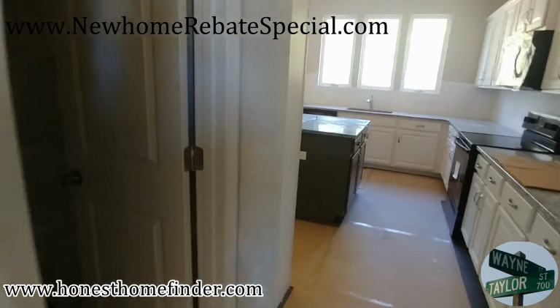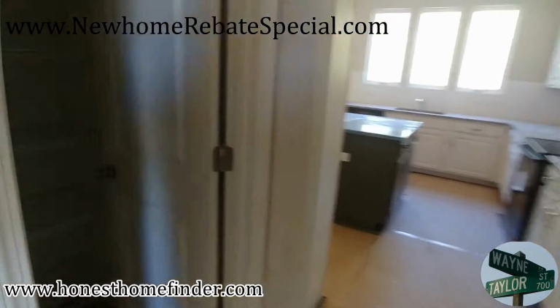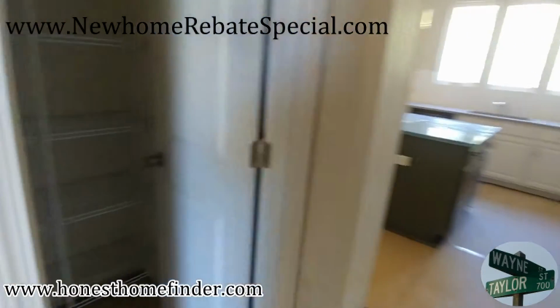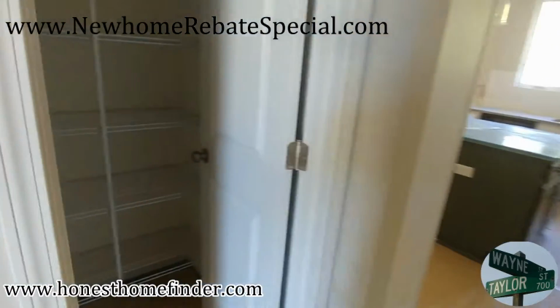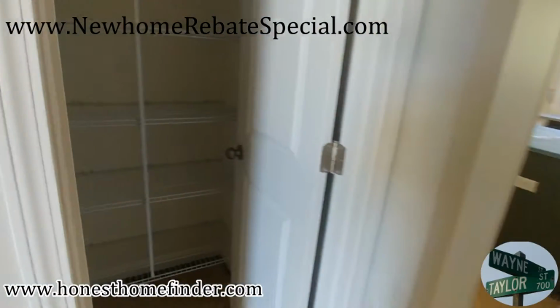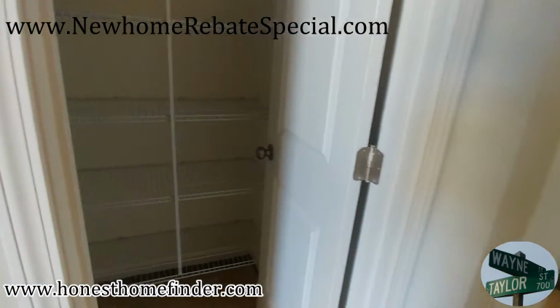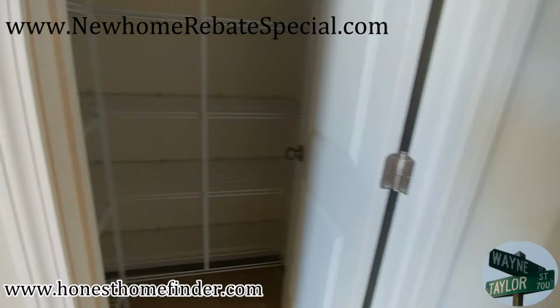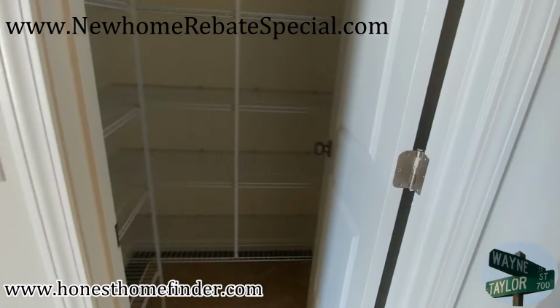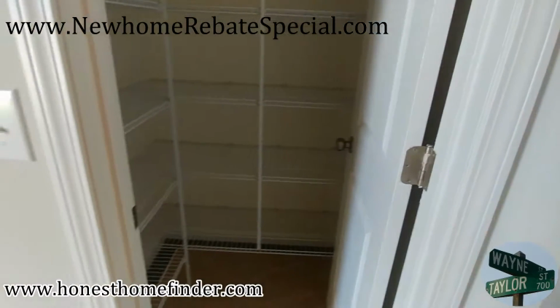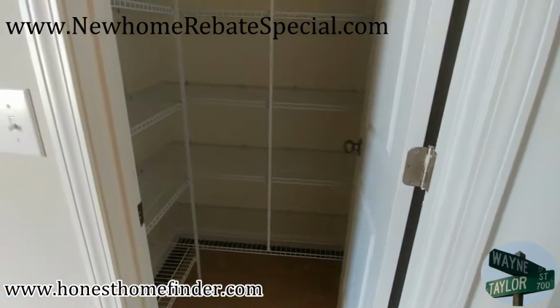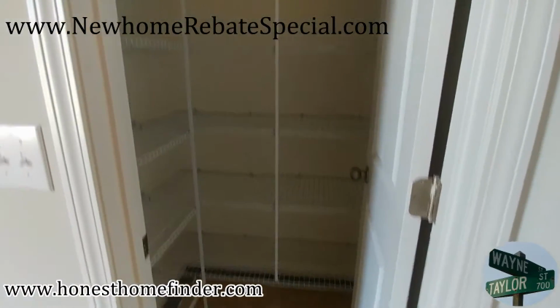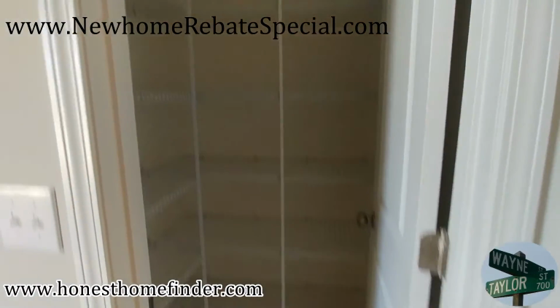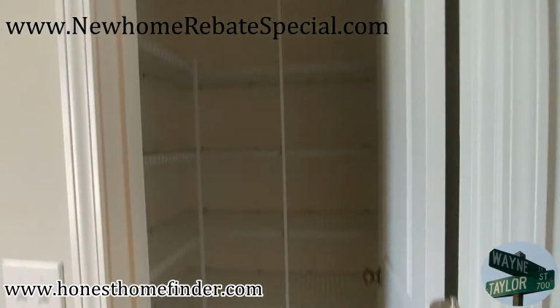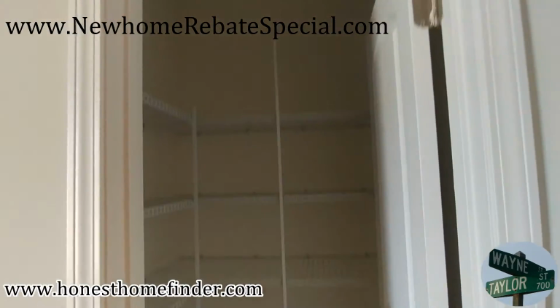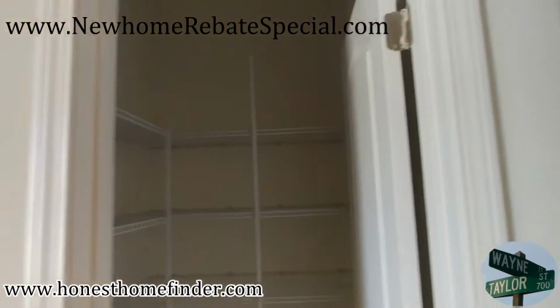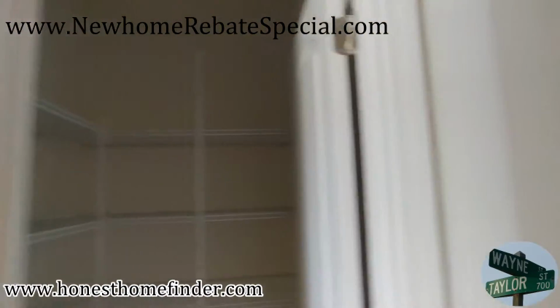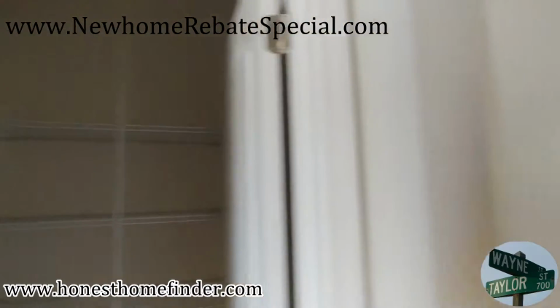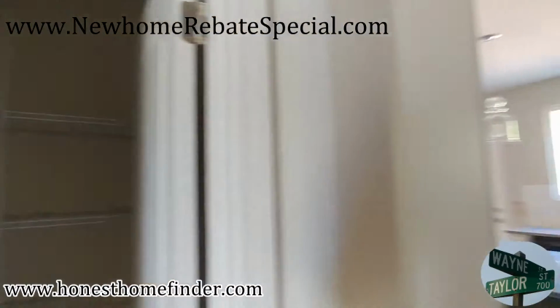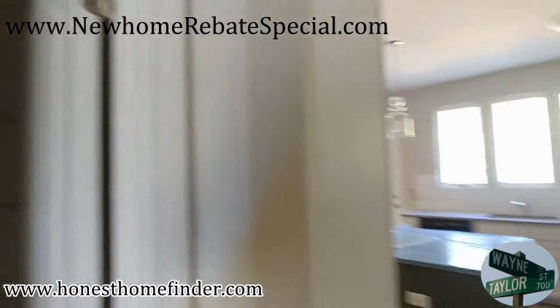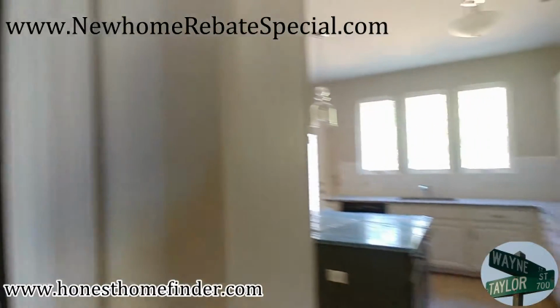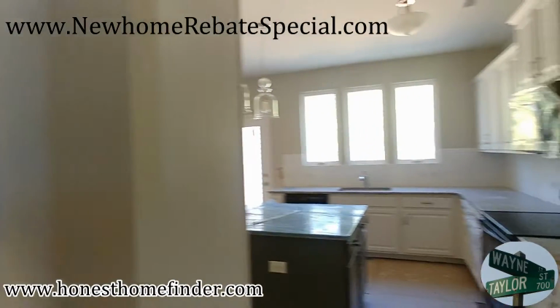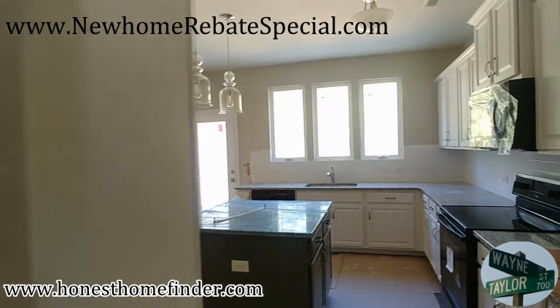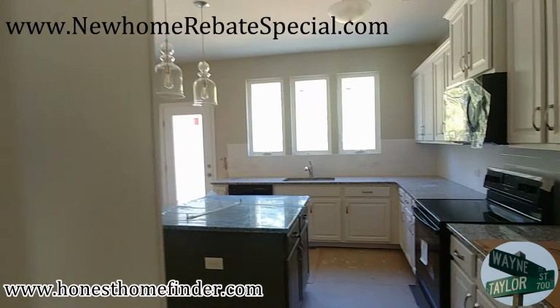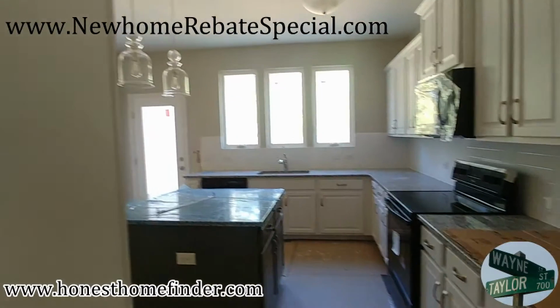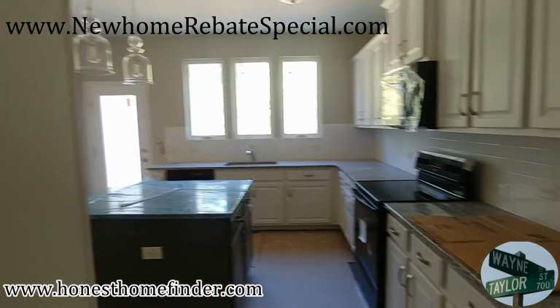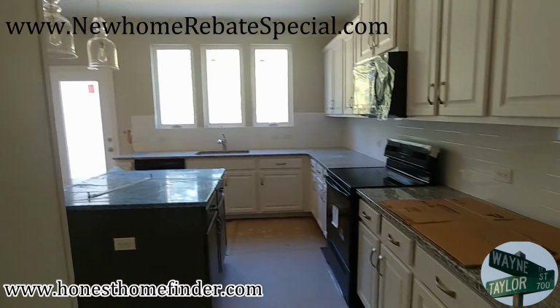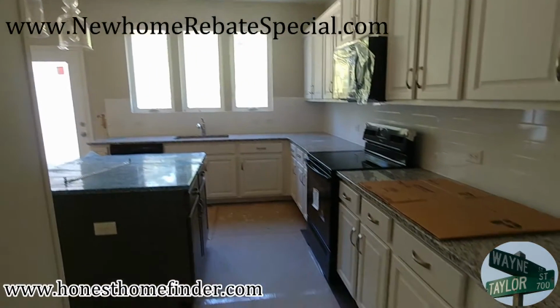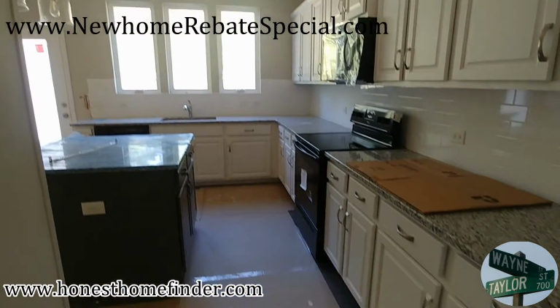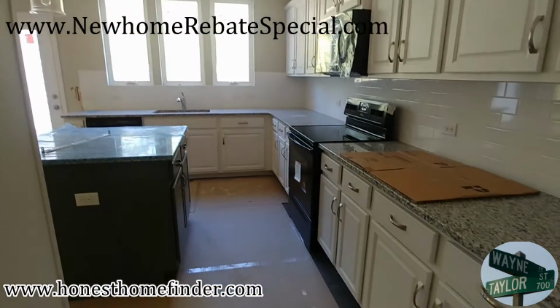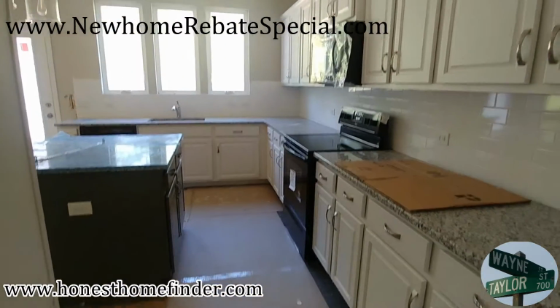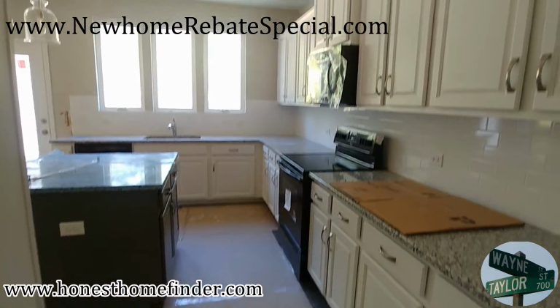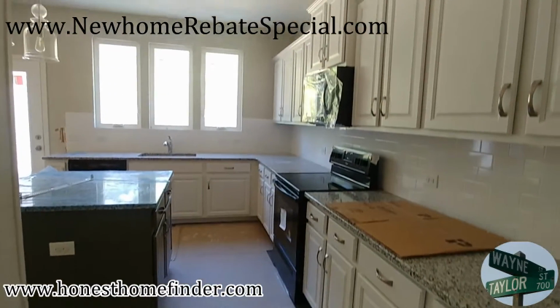A little pantry right here — it doesn't seem big on the video, I know, but plenty of space in this kitchen.